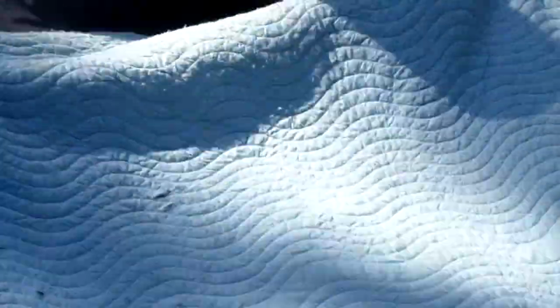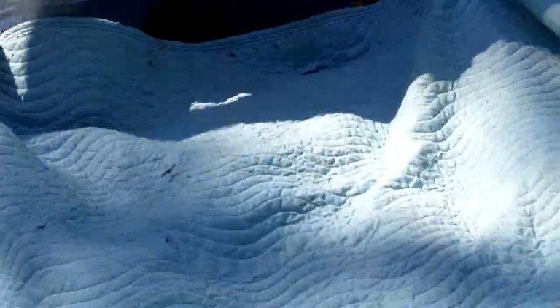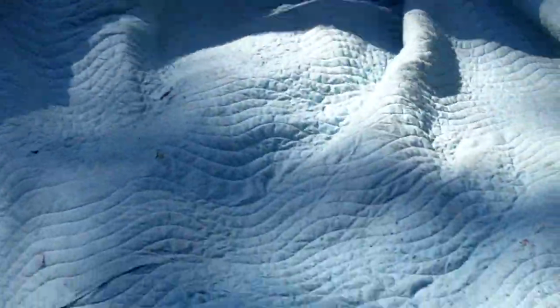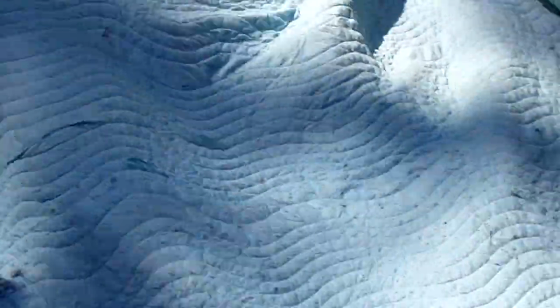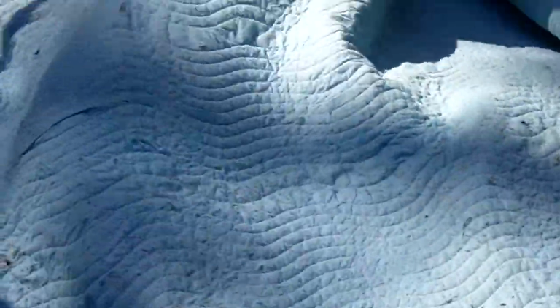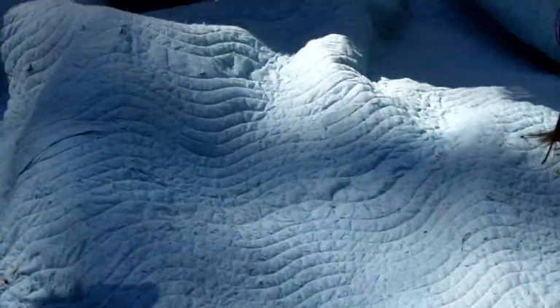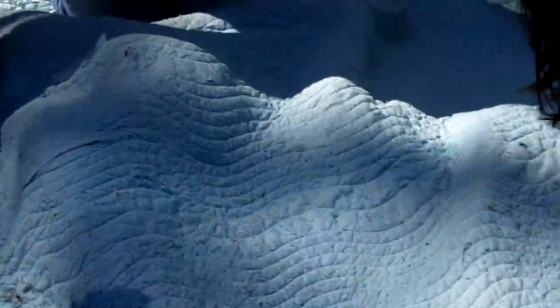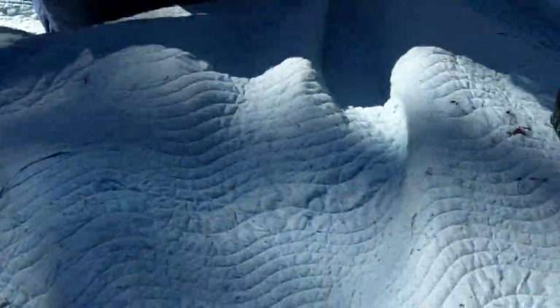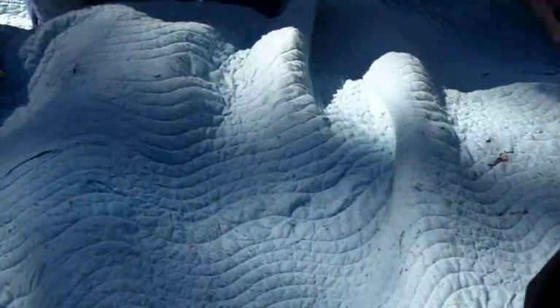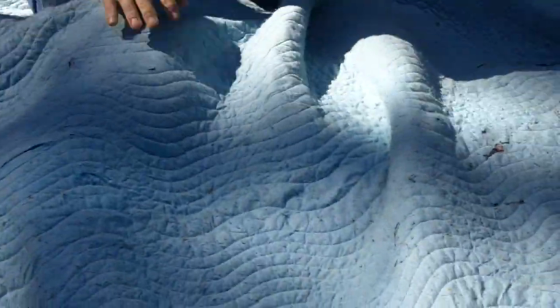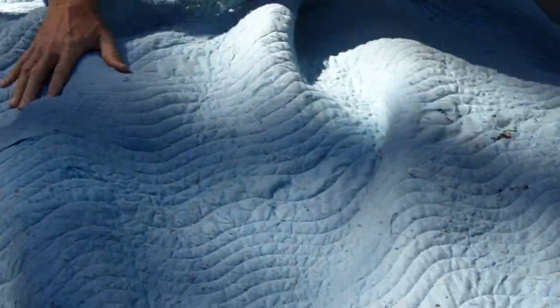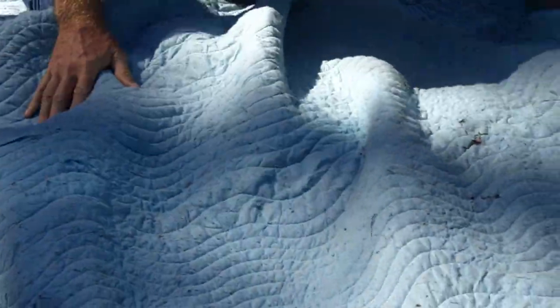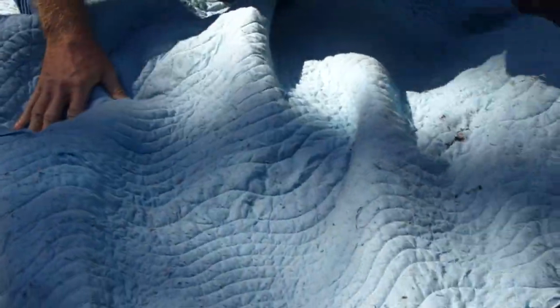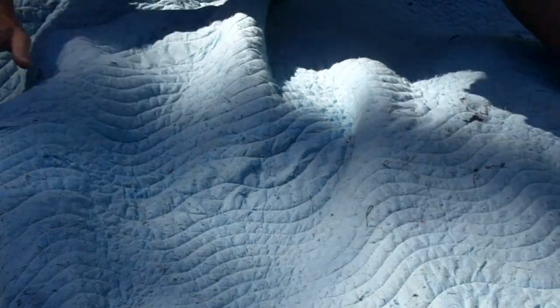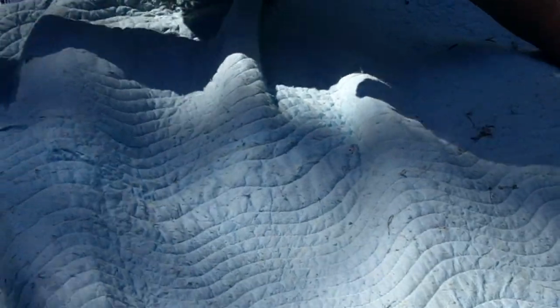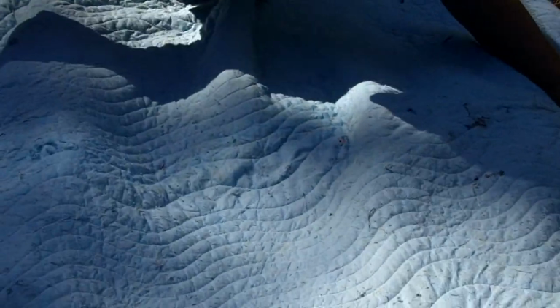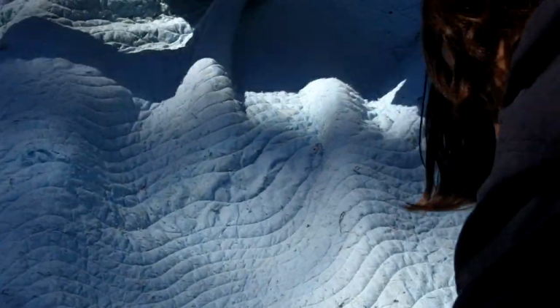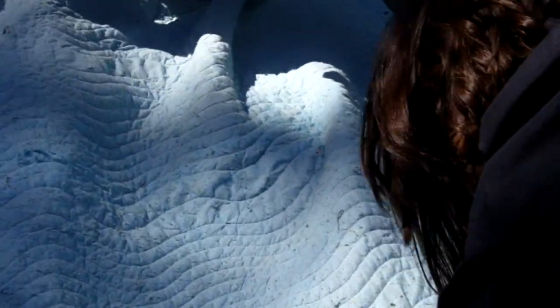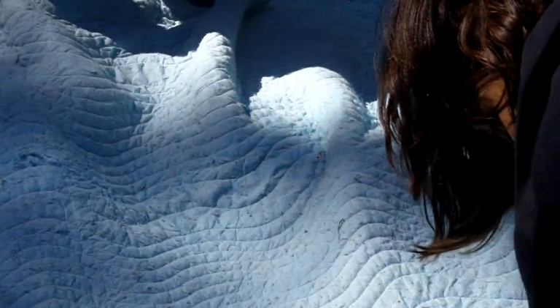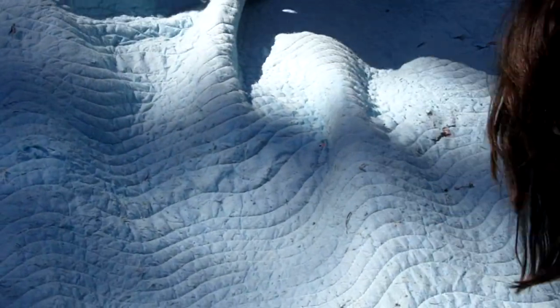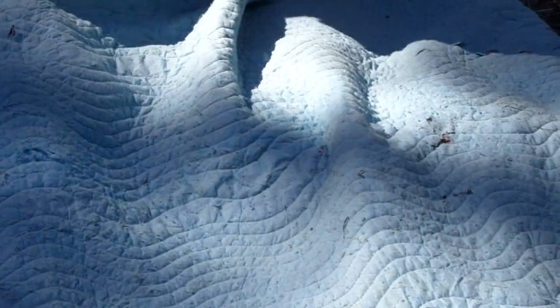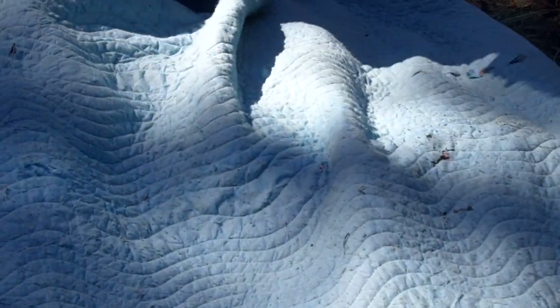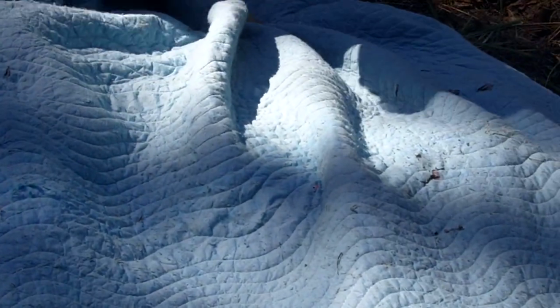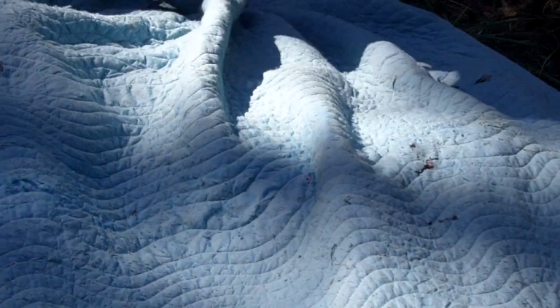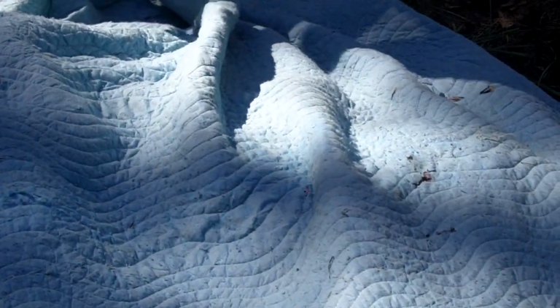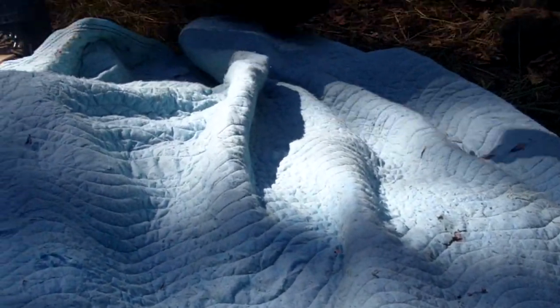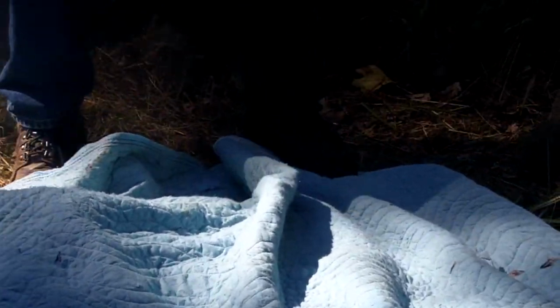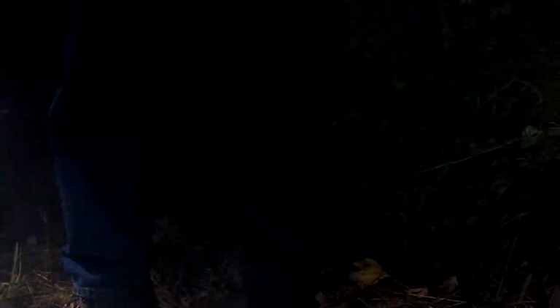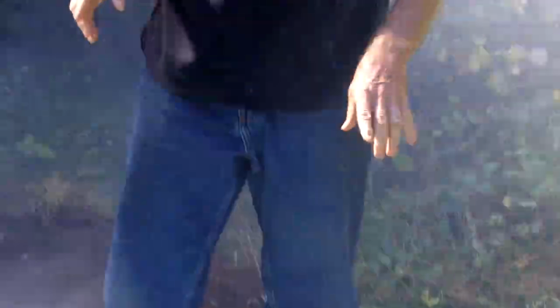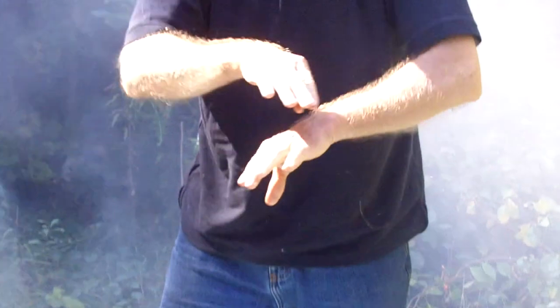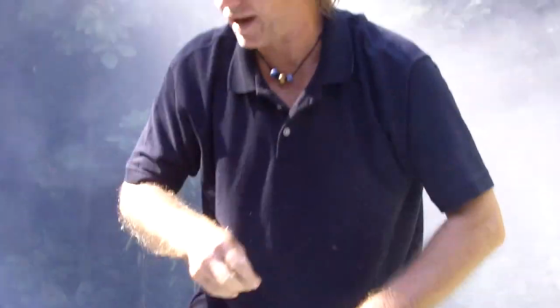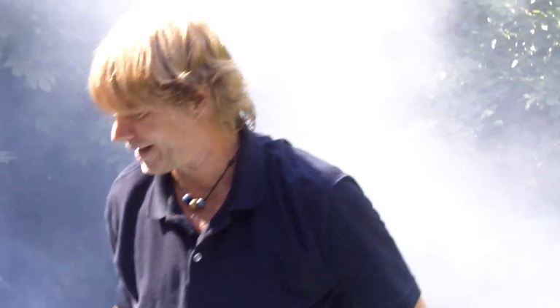Now we're putting a blanket over the grass, which is over the food, which is over the rocks. Now we have to cover the edges with dirt and the entire blanket.